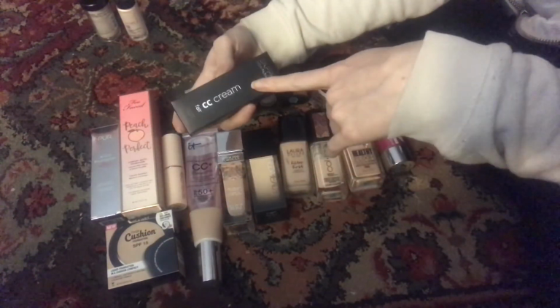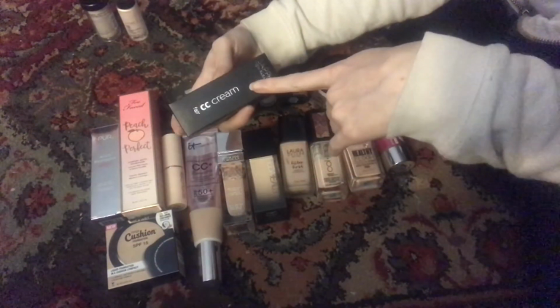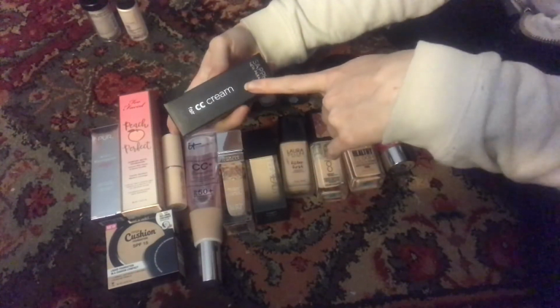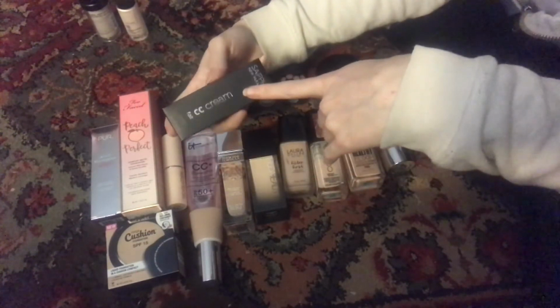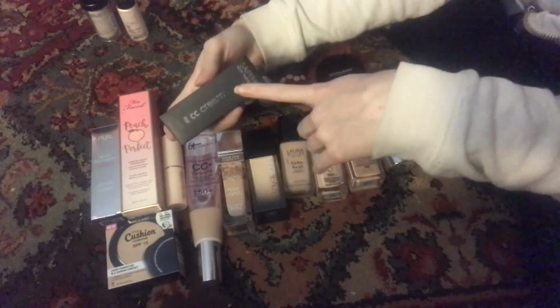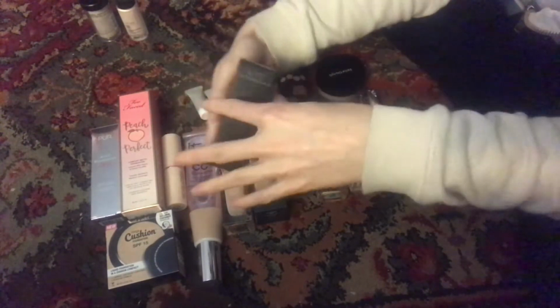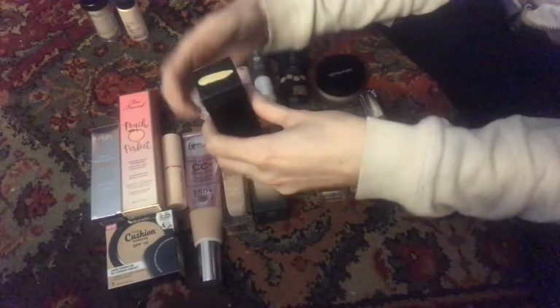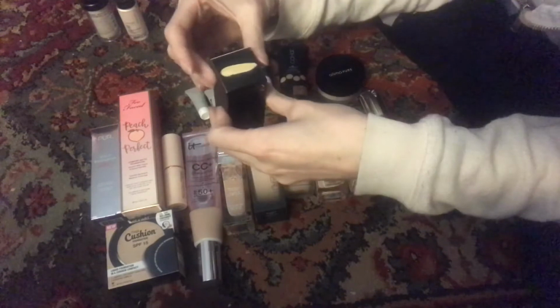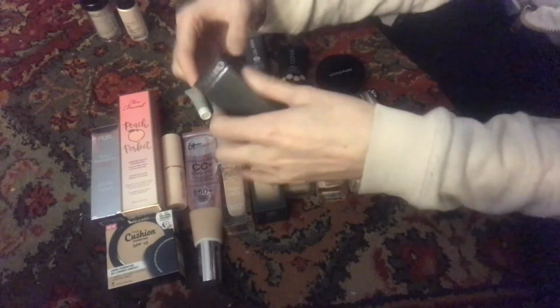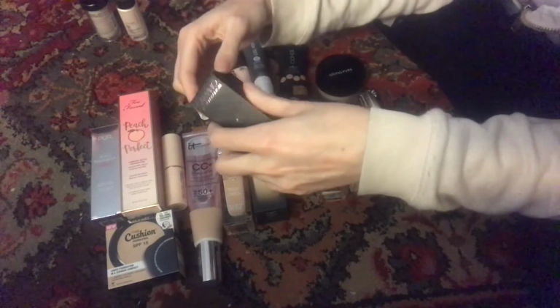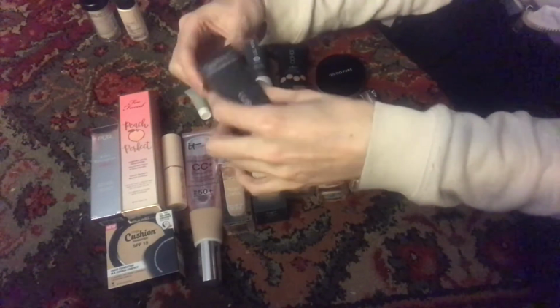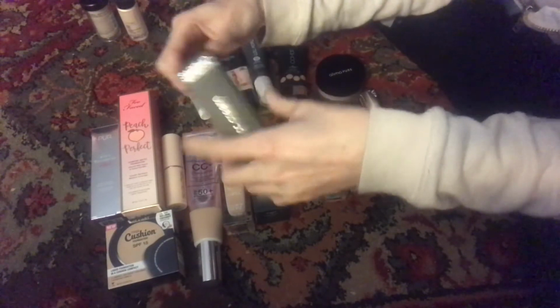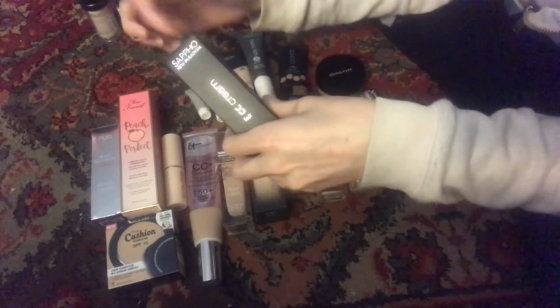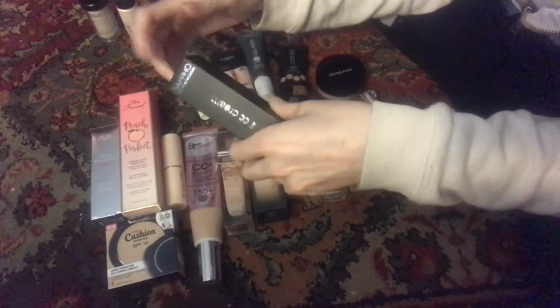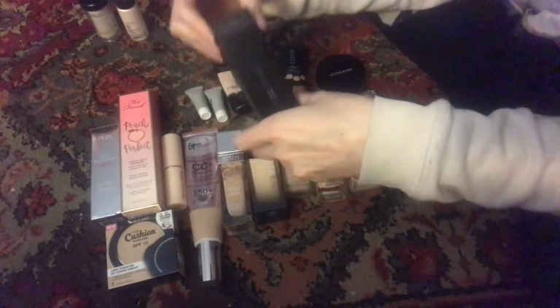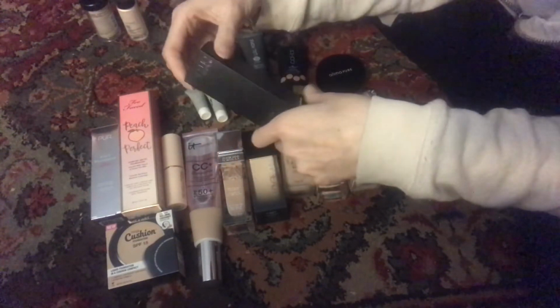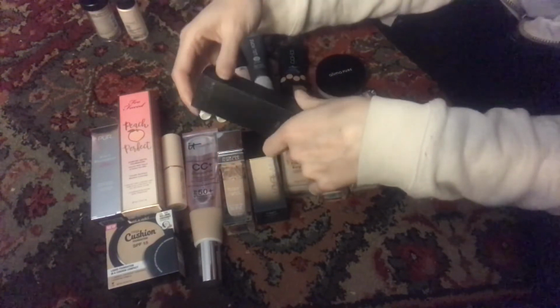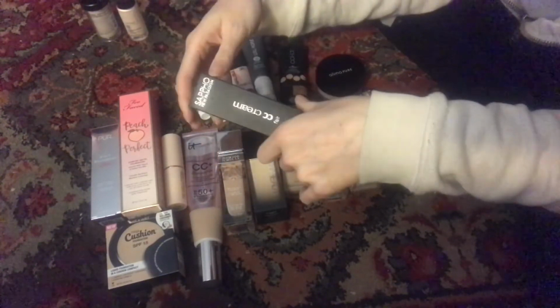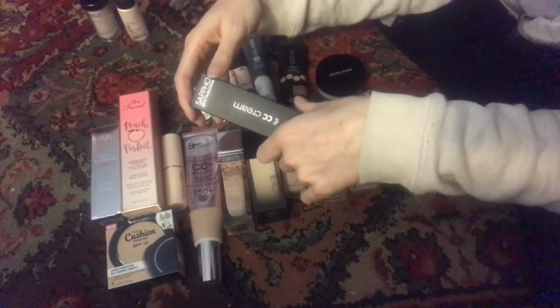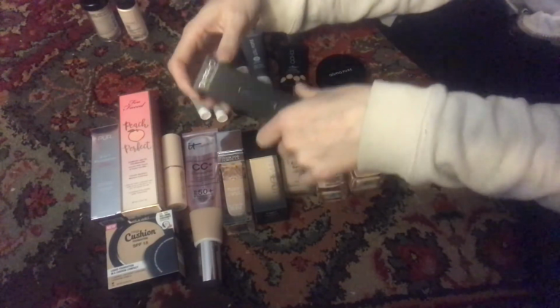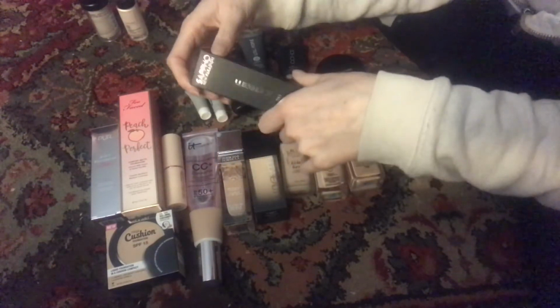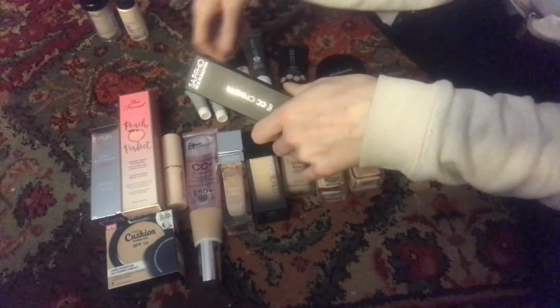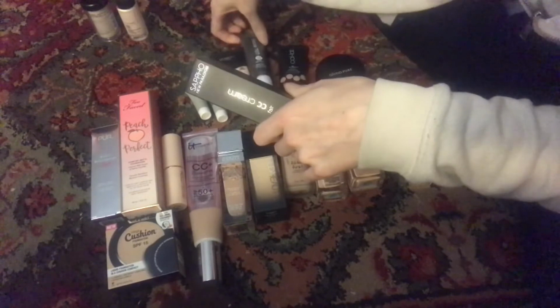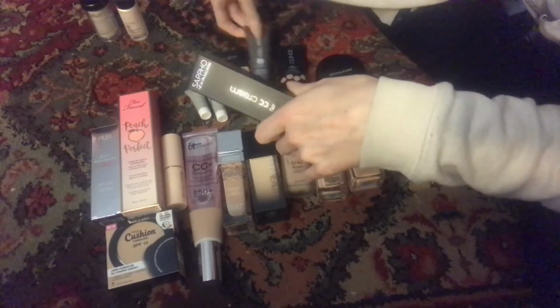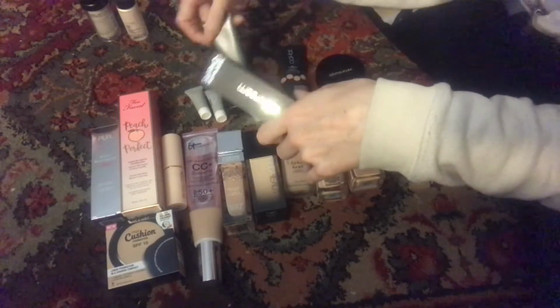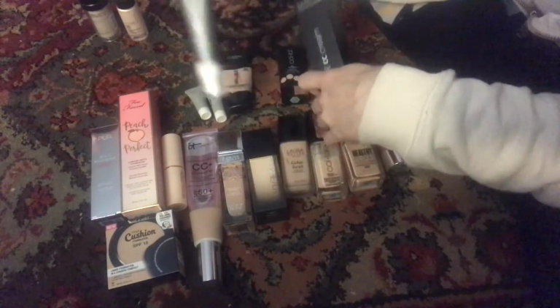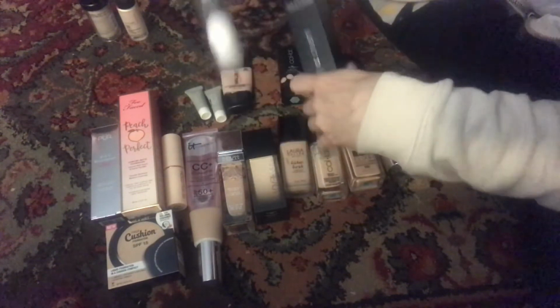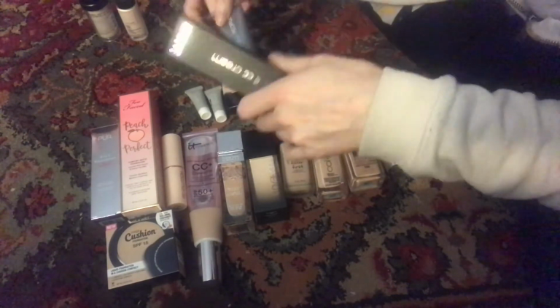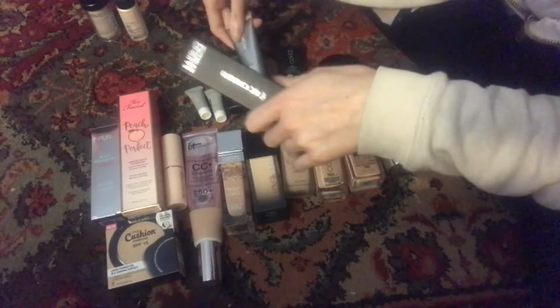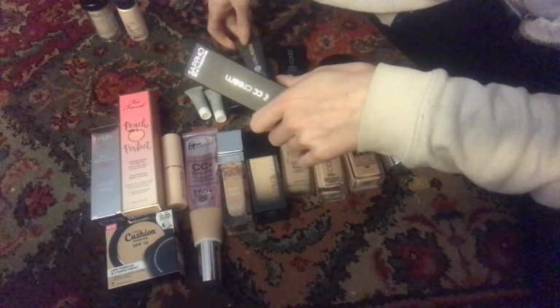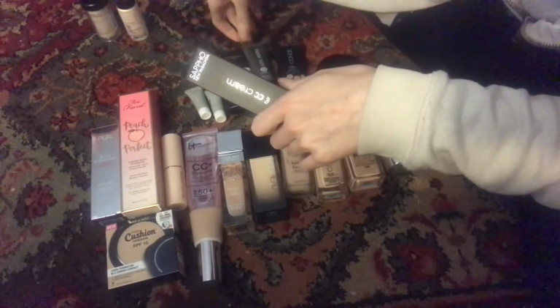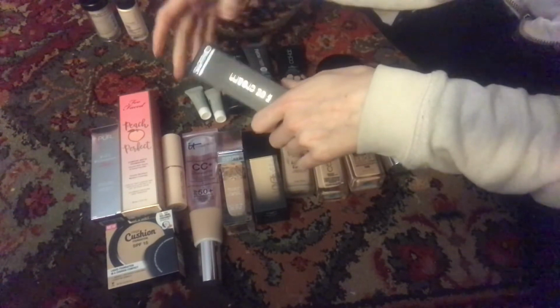This is the Sappho CC Cream. I have not opened this — that's why it's still in the box — and after I start working on the Well People tinted moisturizer I will give this a go at some point.